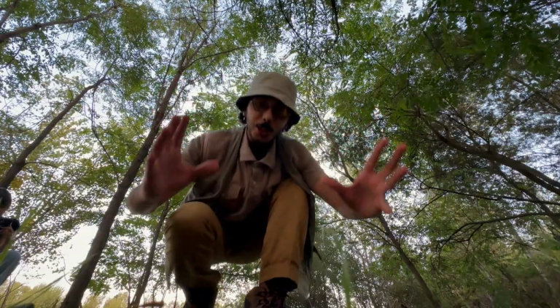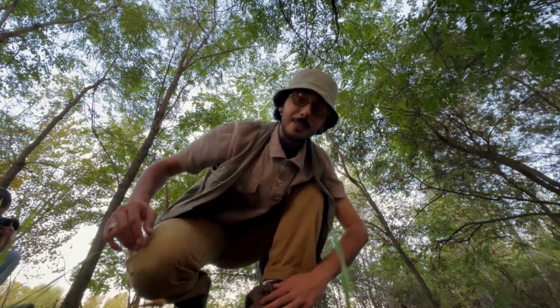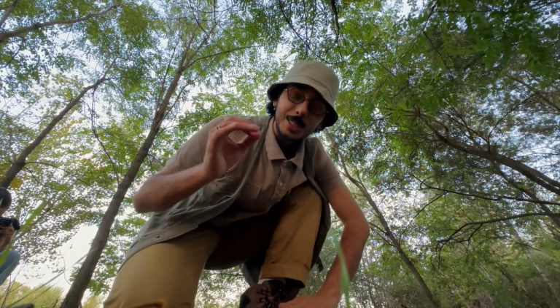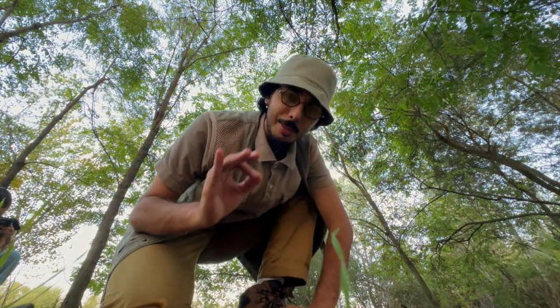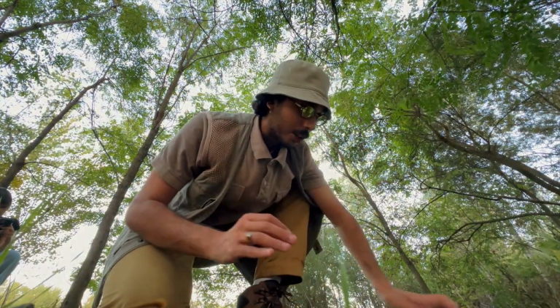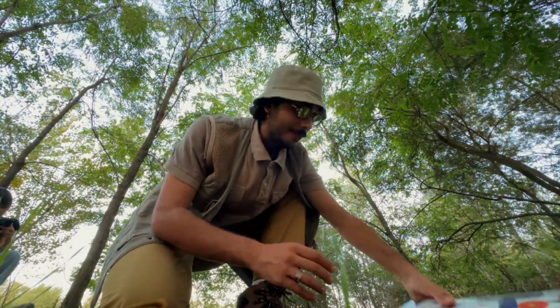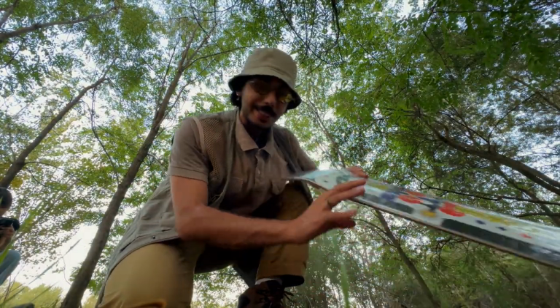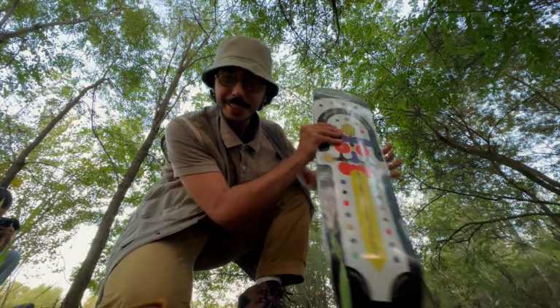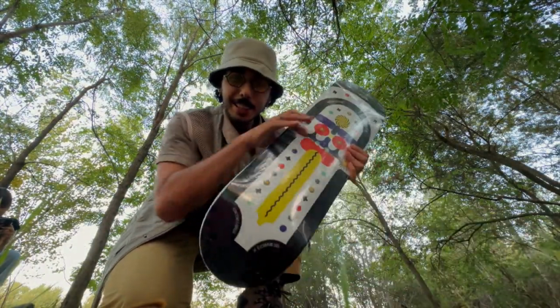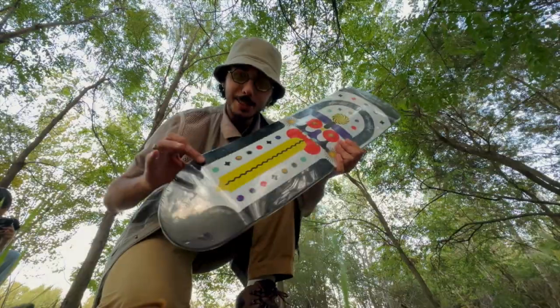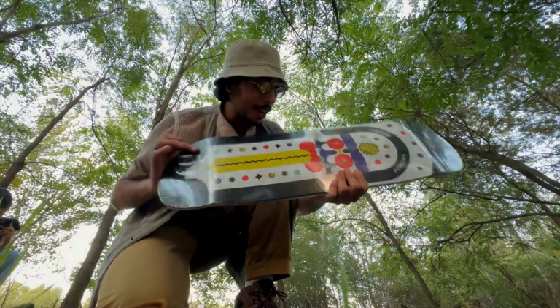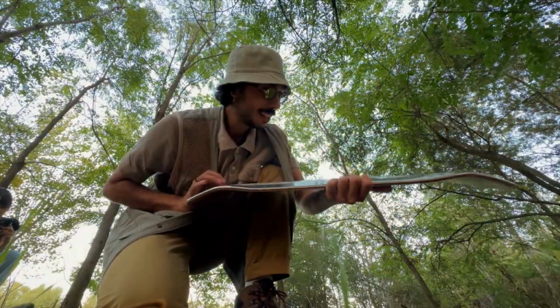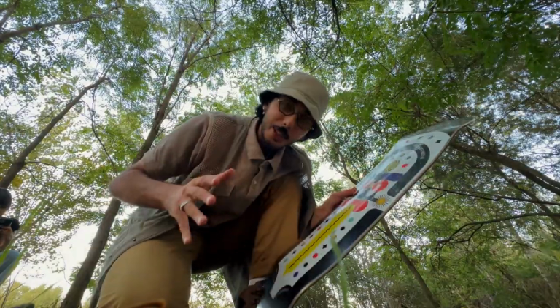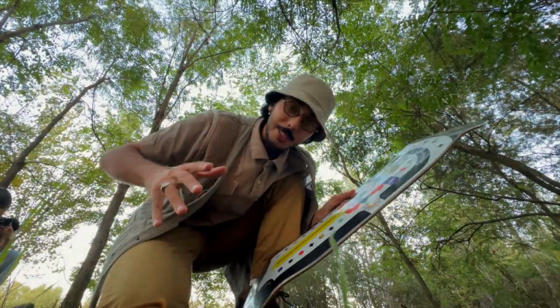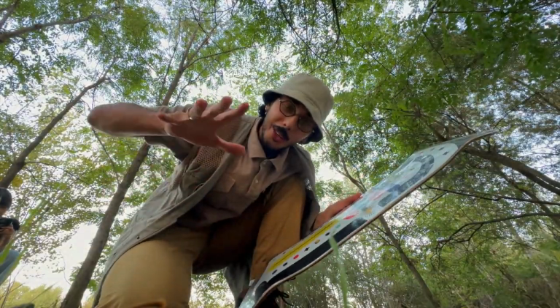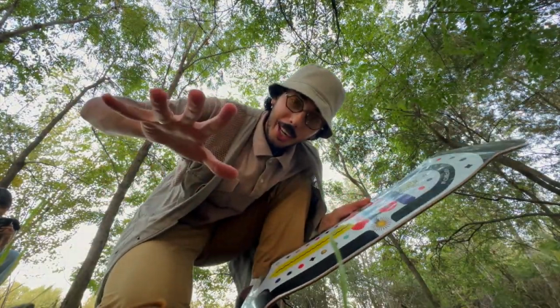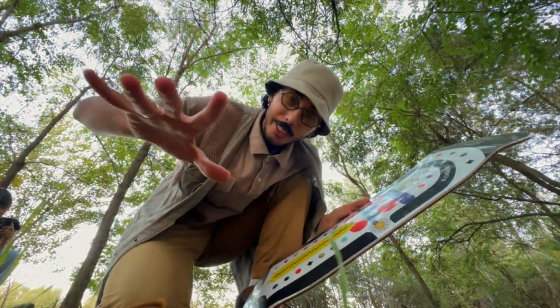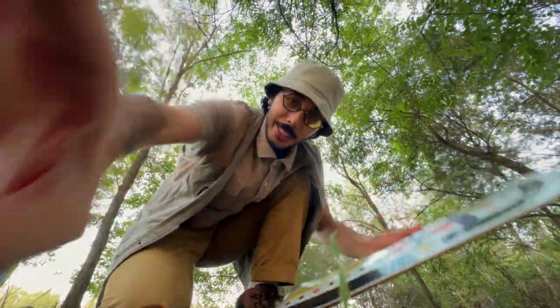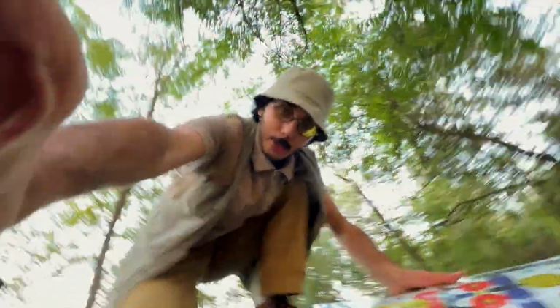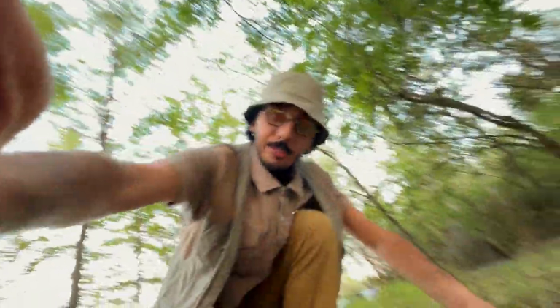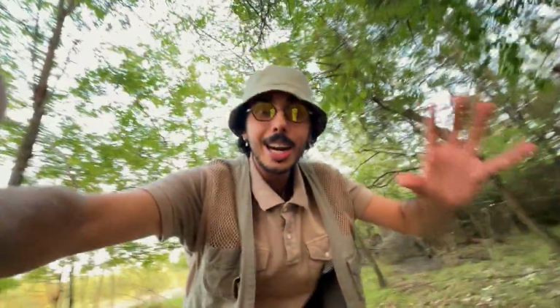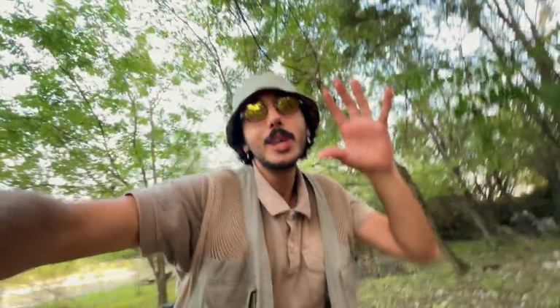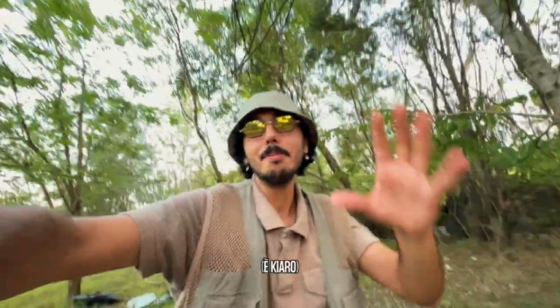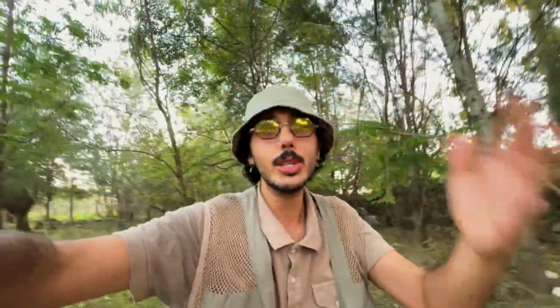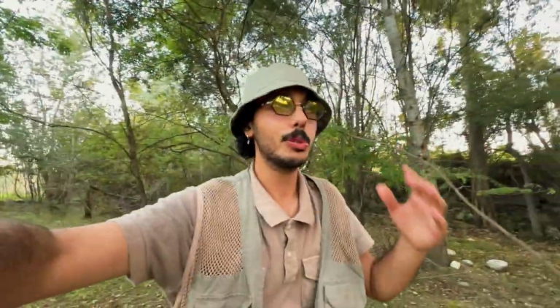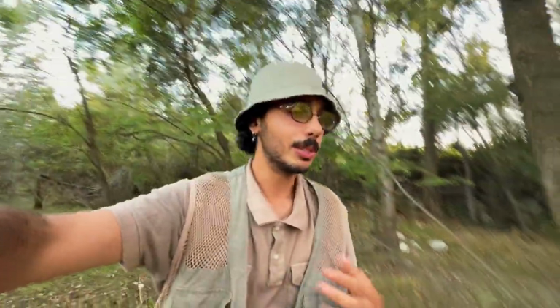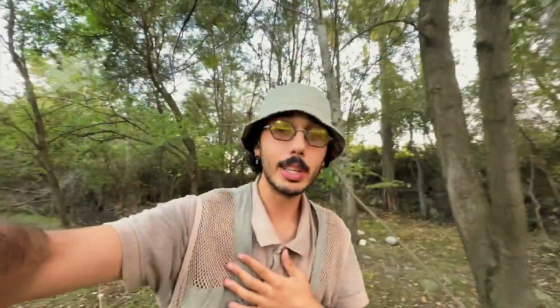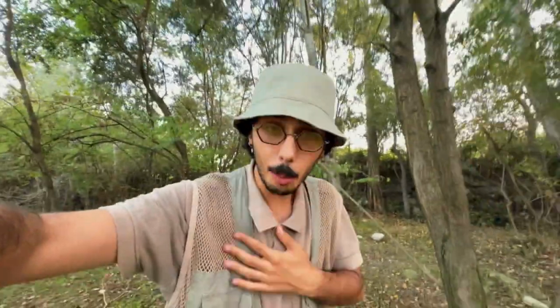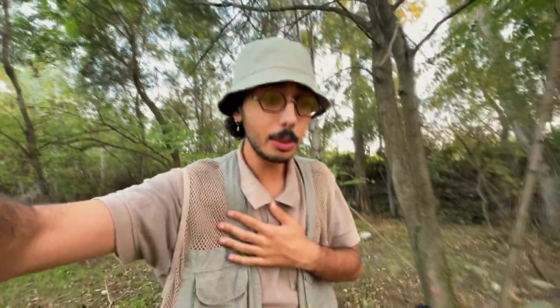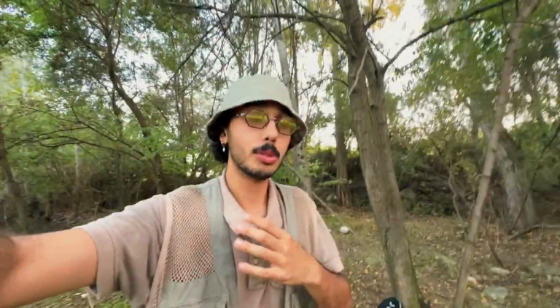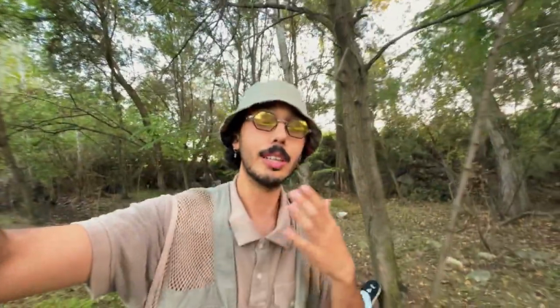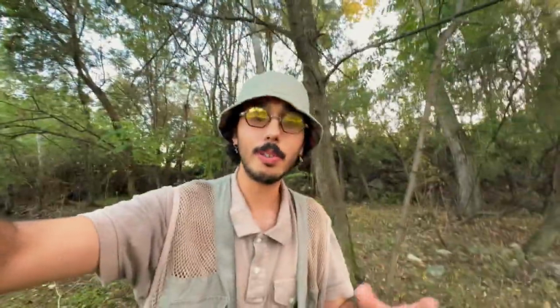Sono tavole in edizione limitata con la grafica disegnata da me sopra in collaborazione con Eldorado. Questo per farvi avere la qualità migliore possibile. Sono tavole che ho provato e che posso dire di aver provato.